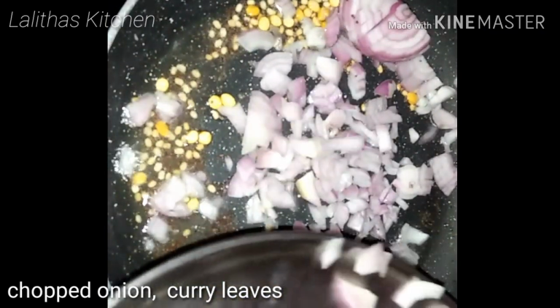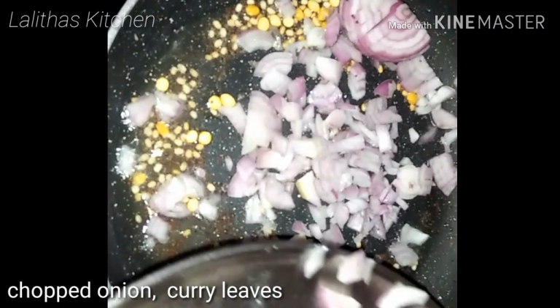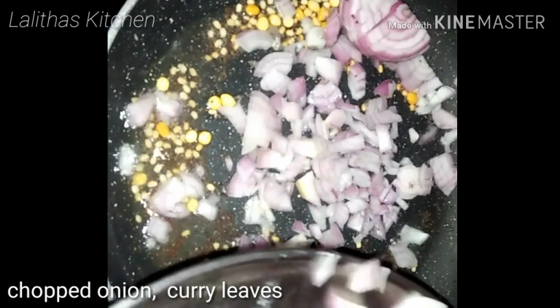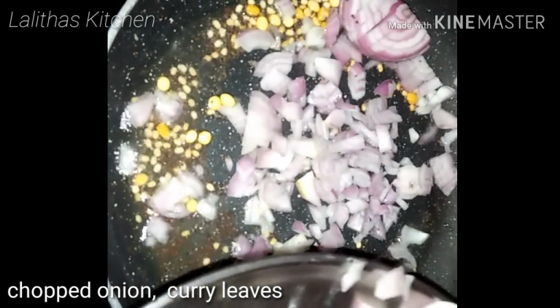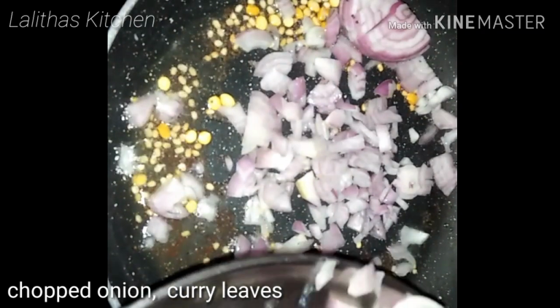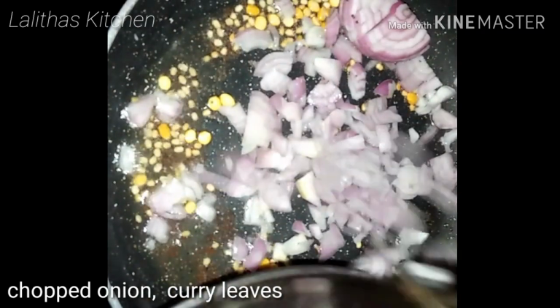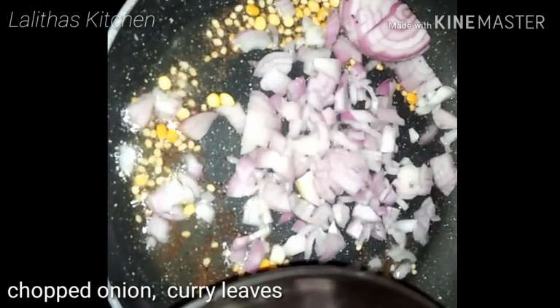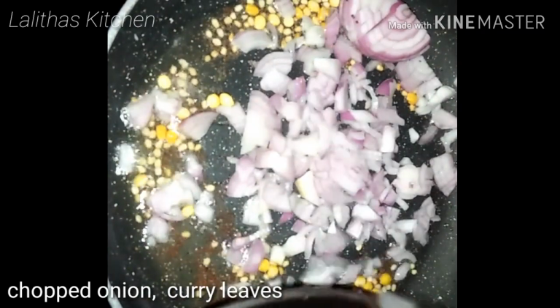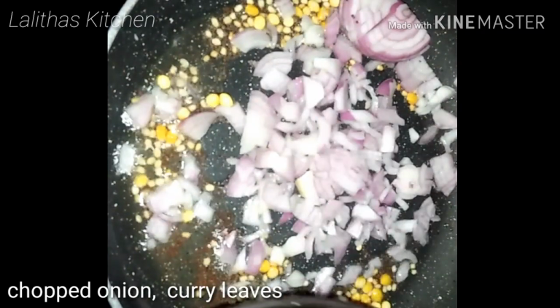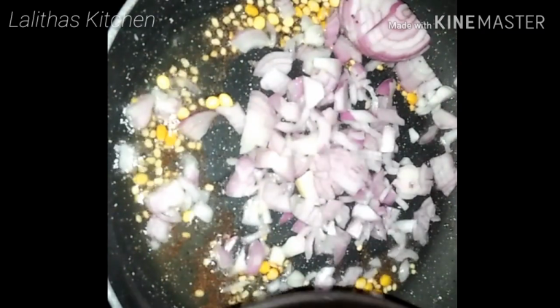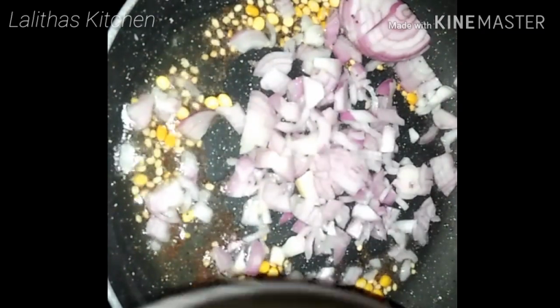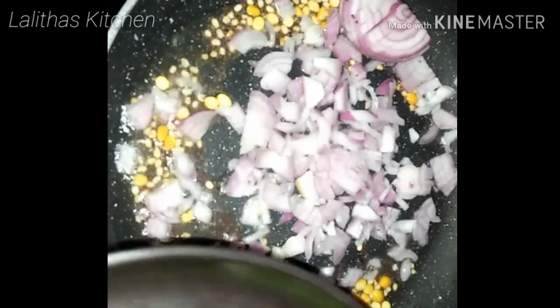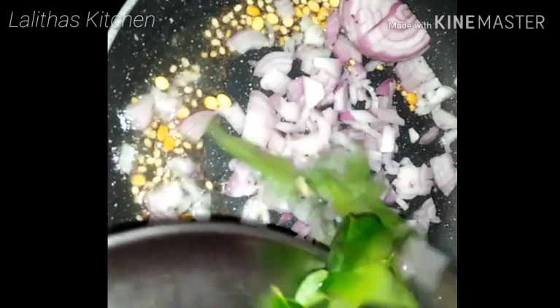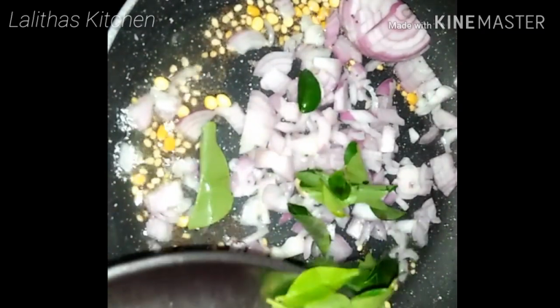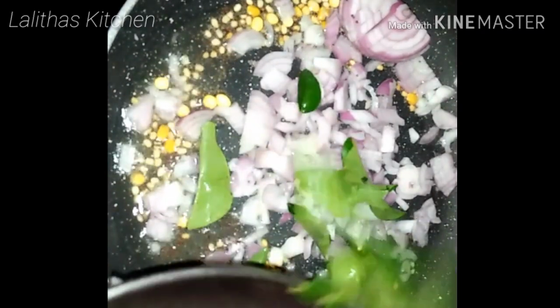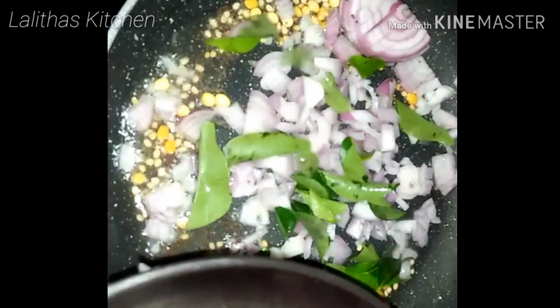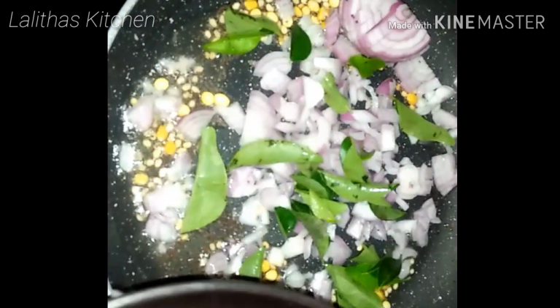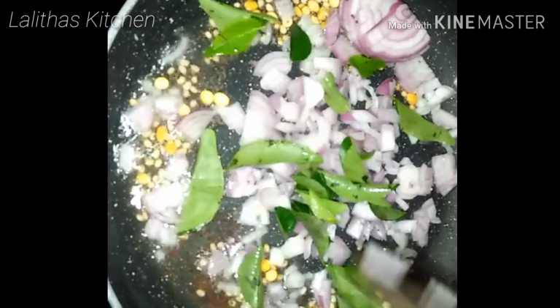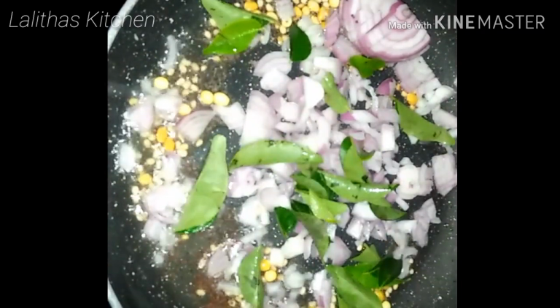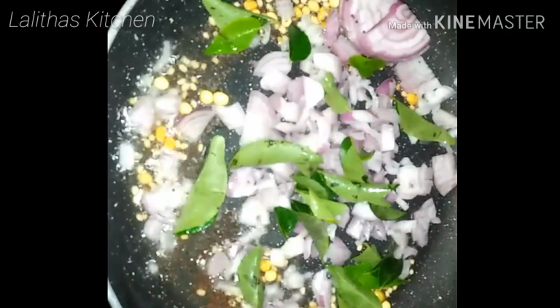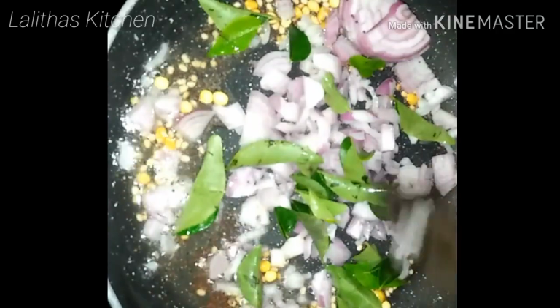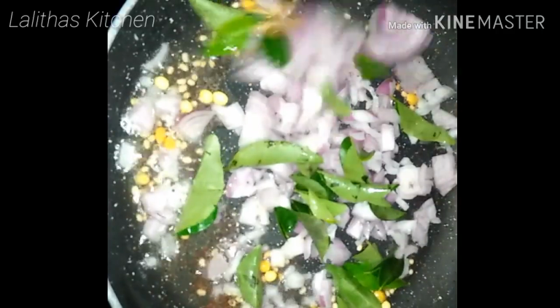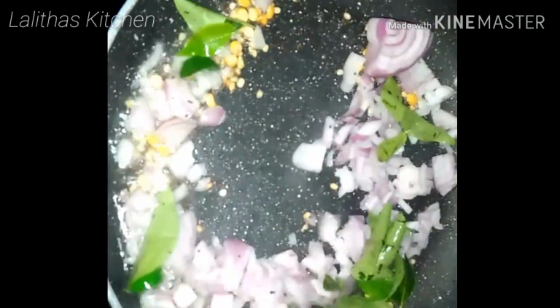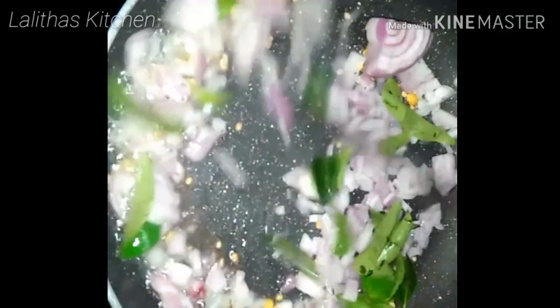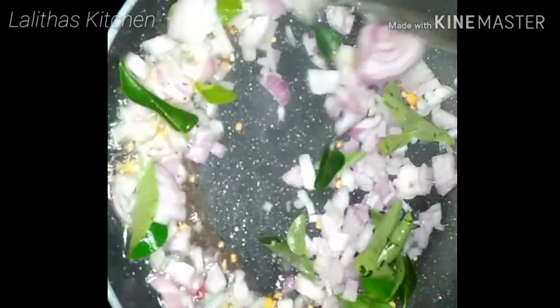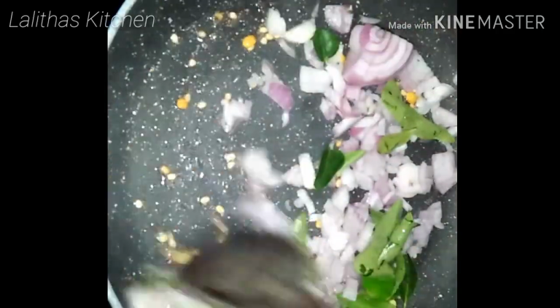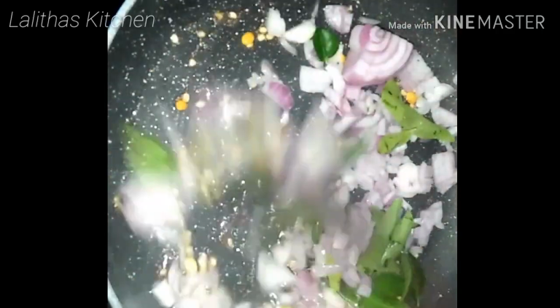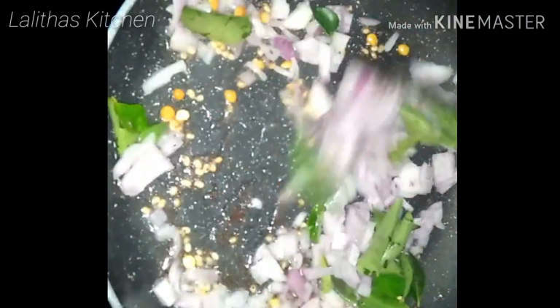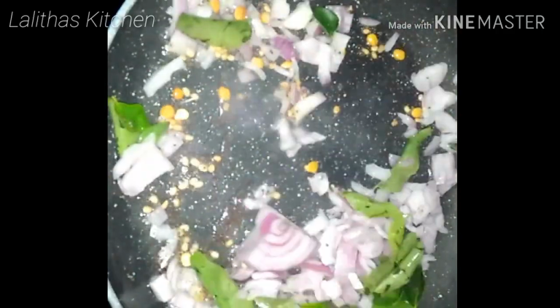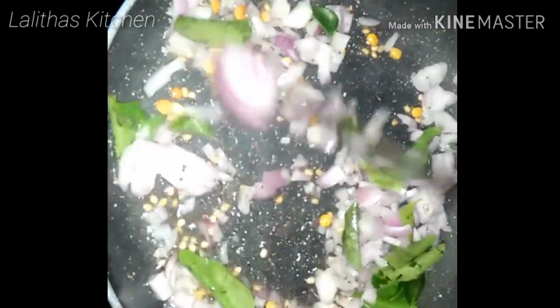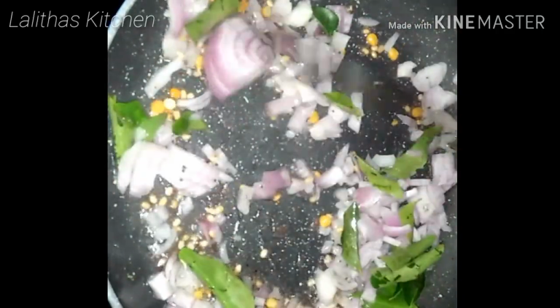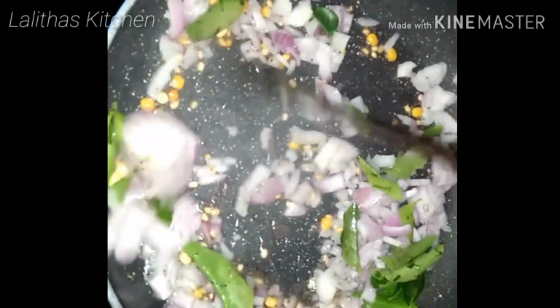I'm gonna go to the mushrooms. I like the mushrooms.